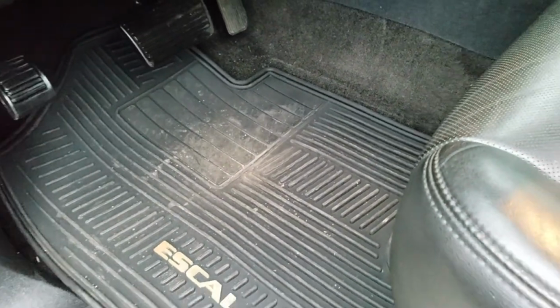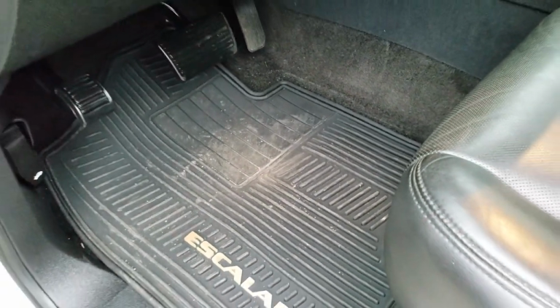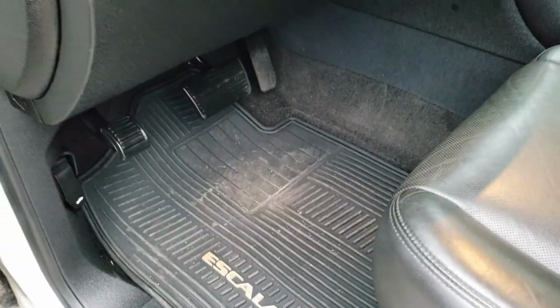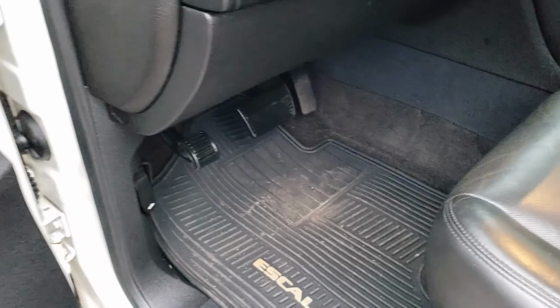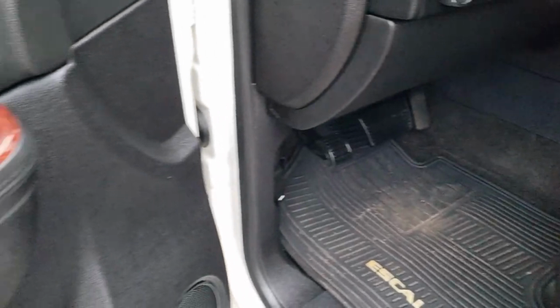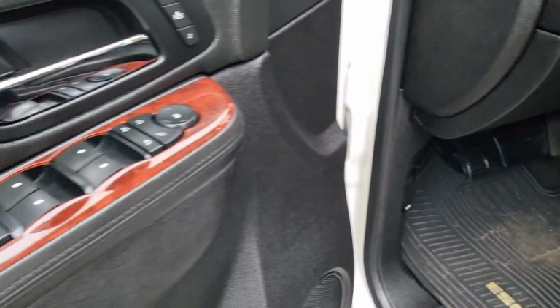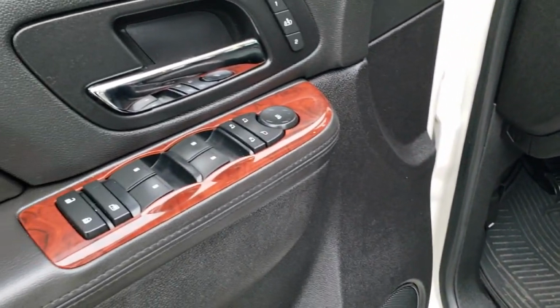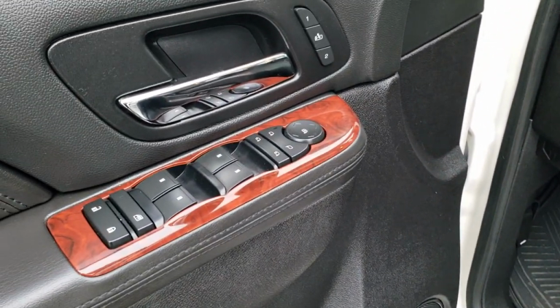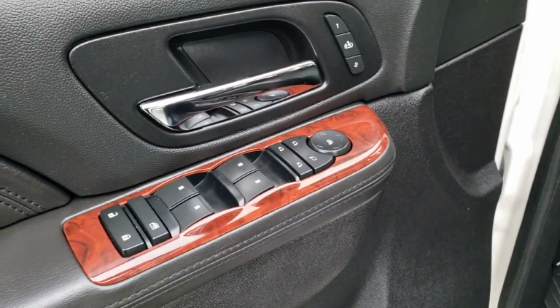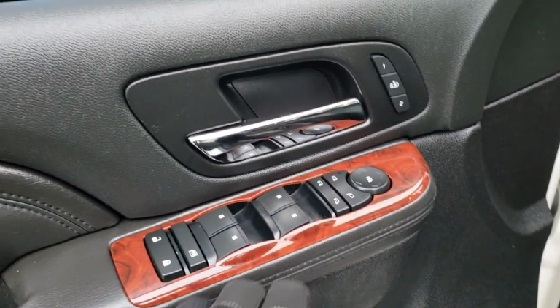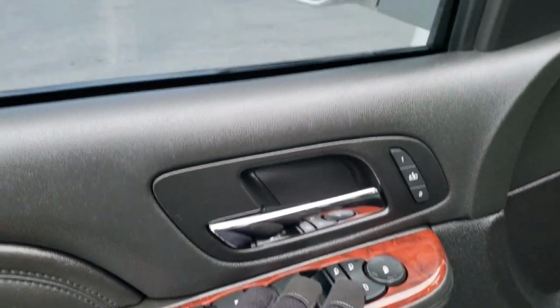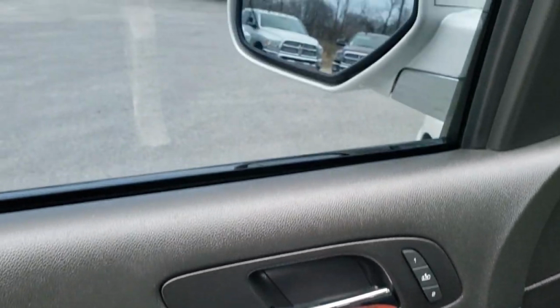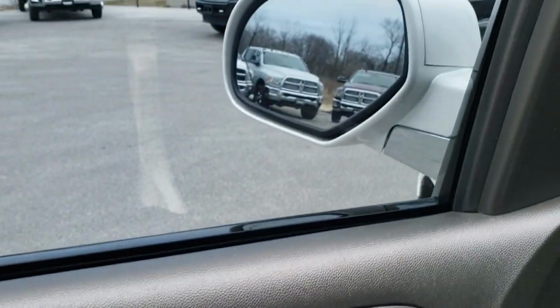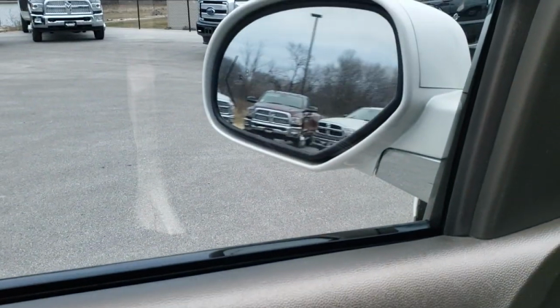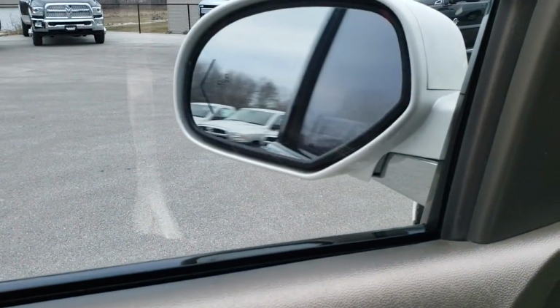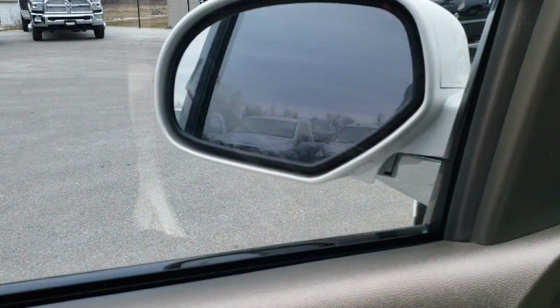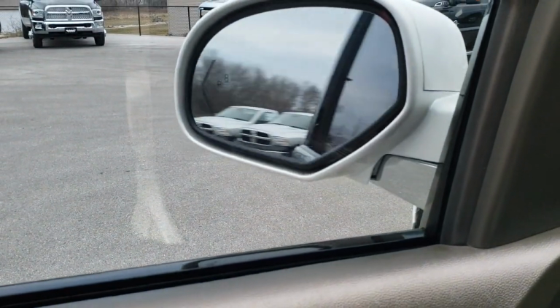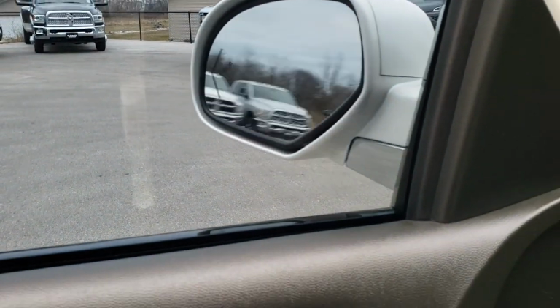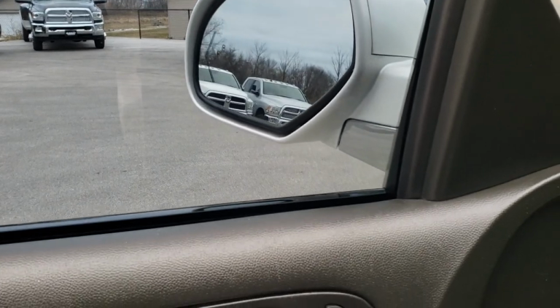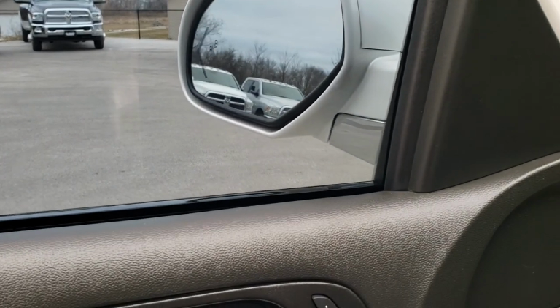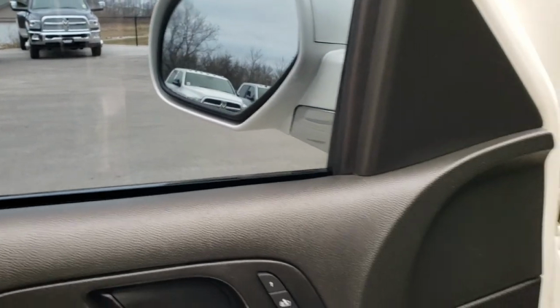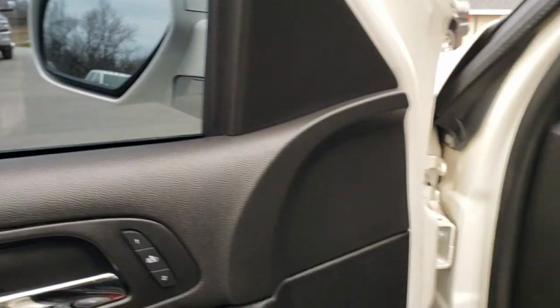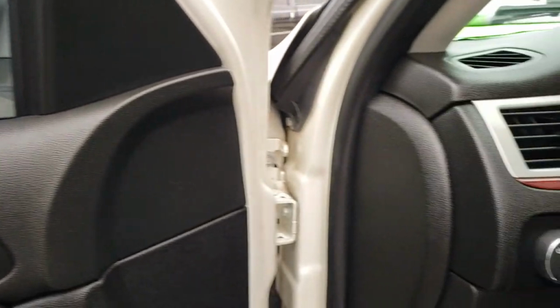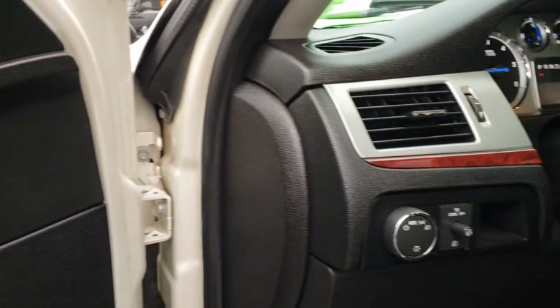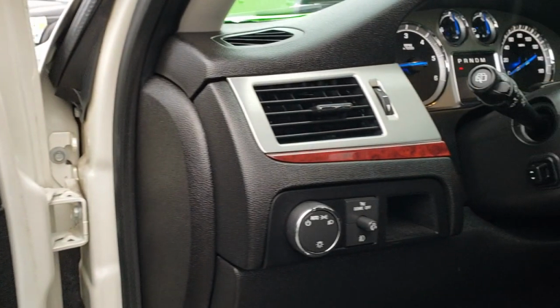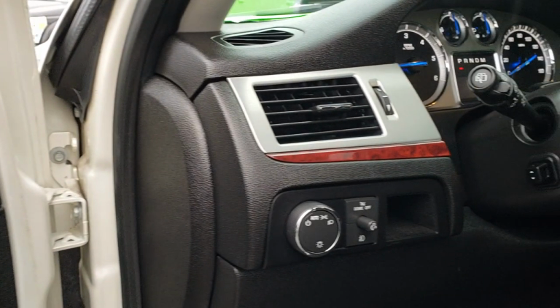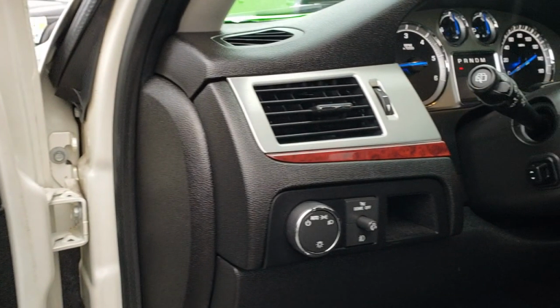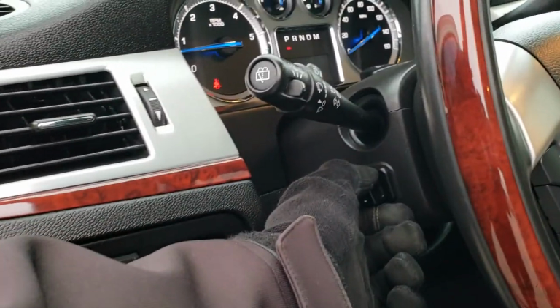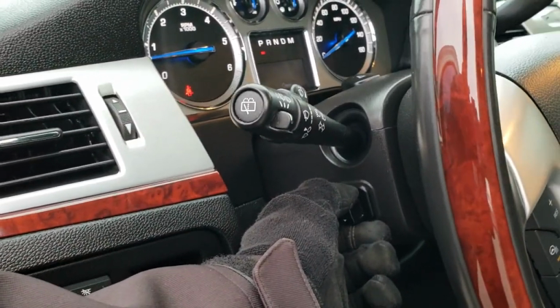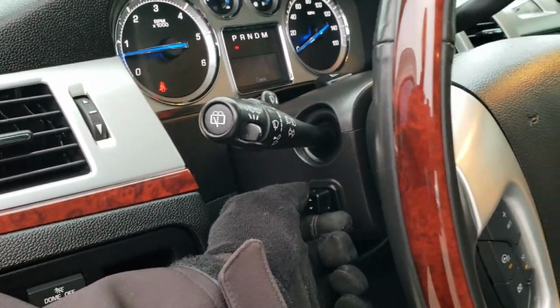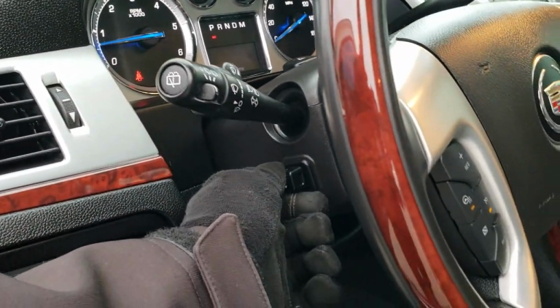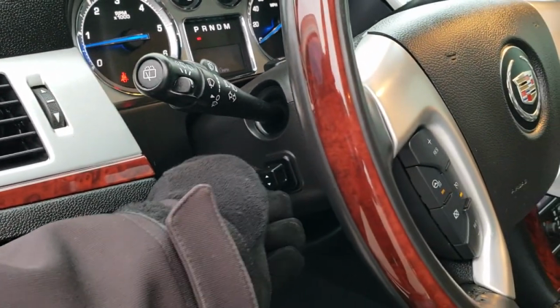We have factory all-weather floor mats, power windows, power locks, power mirrors, and power fold-in mirrors. It also has a memory driver's seat, auto headlamps, and the power tilt feature.